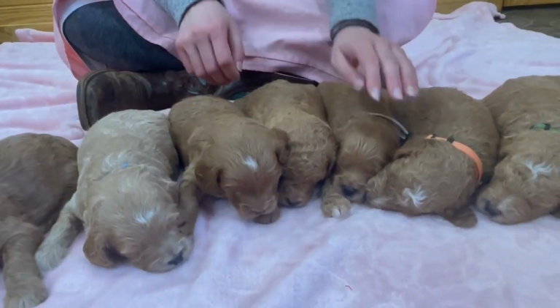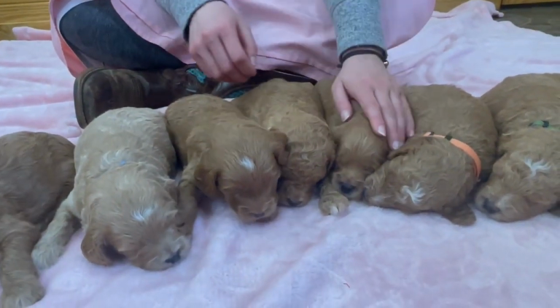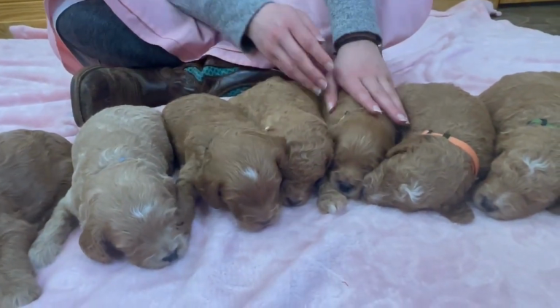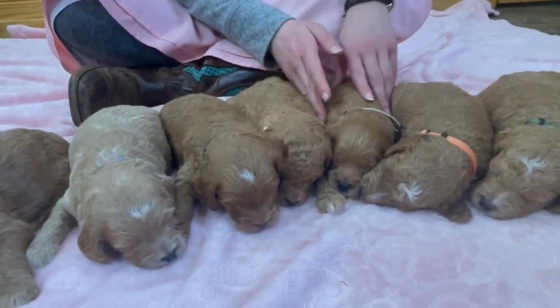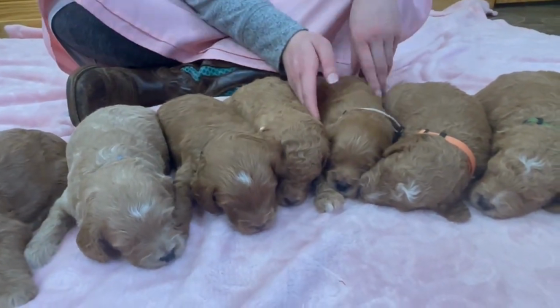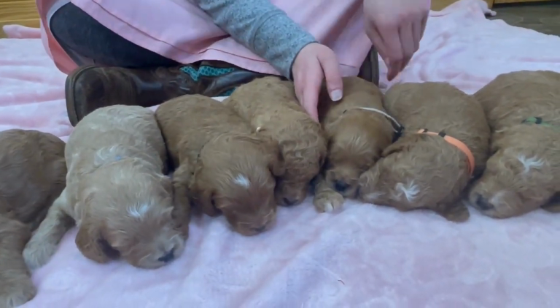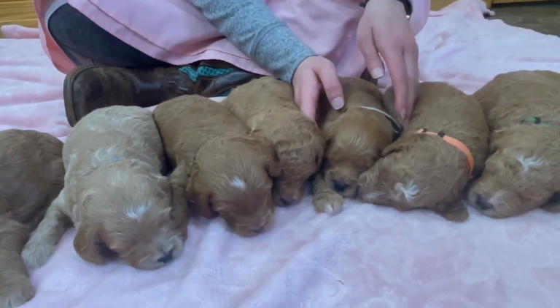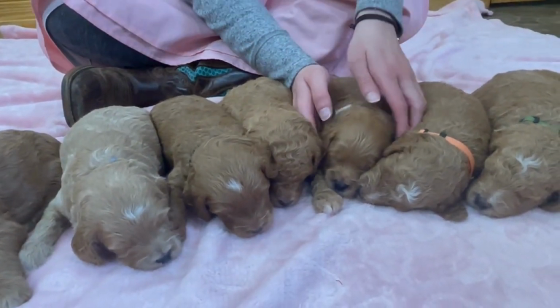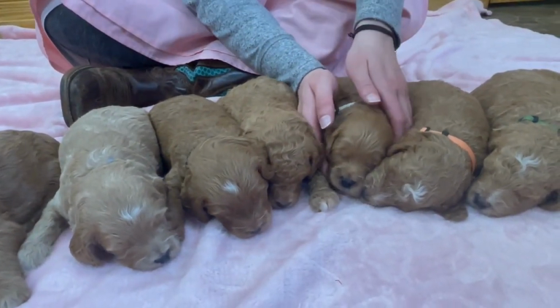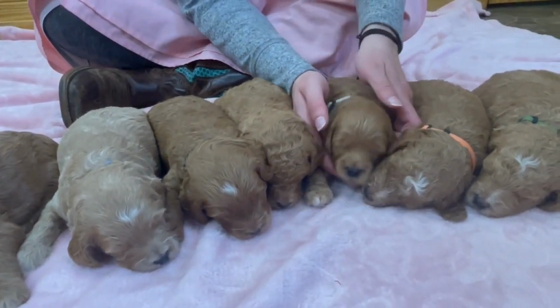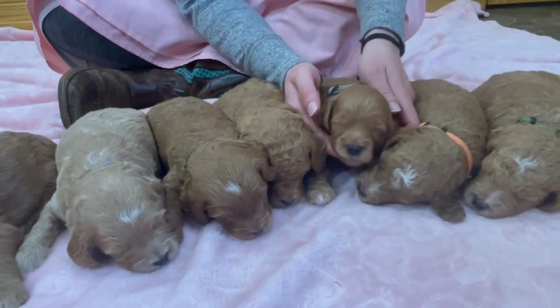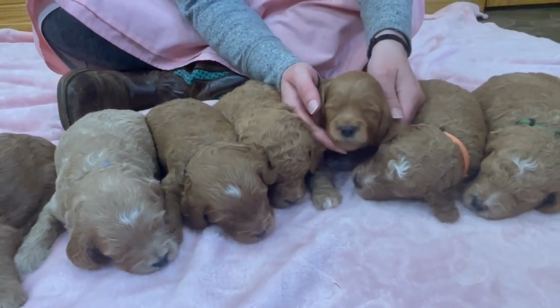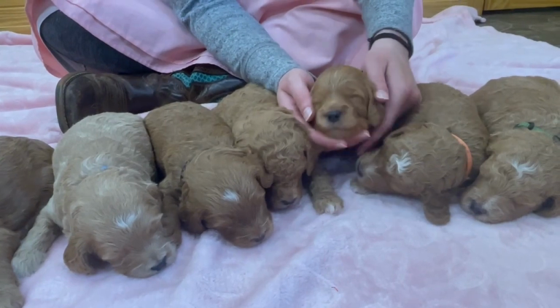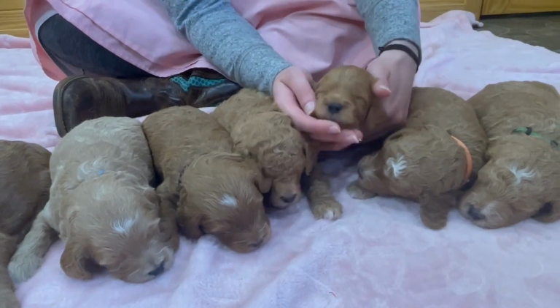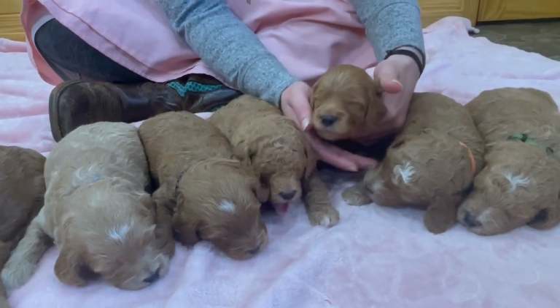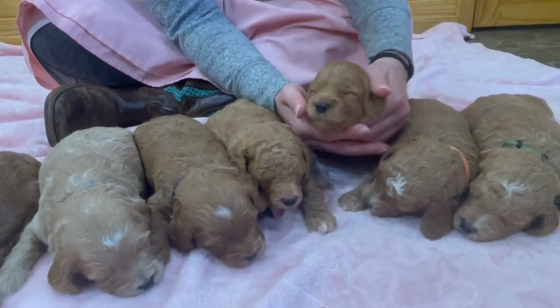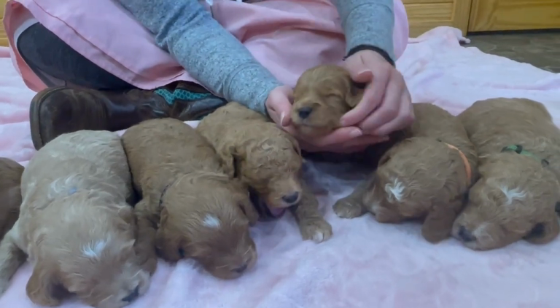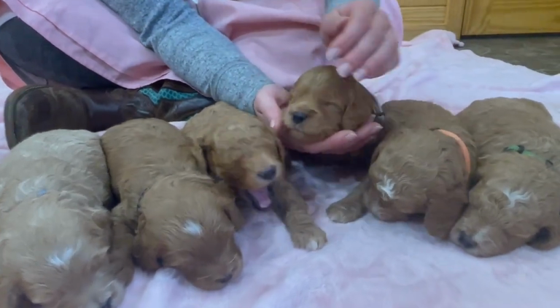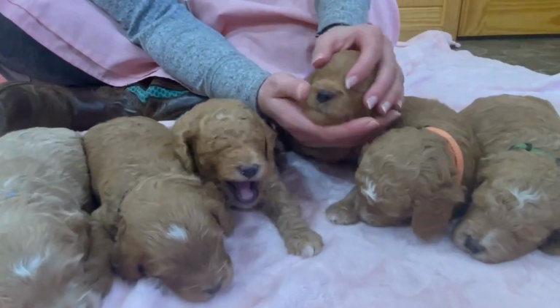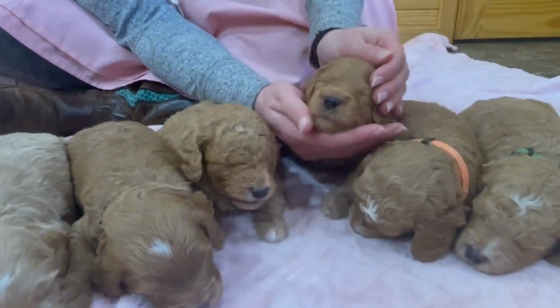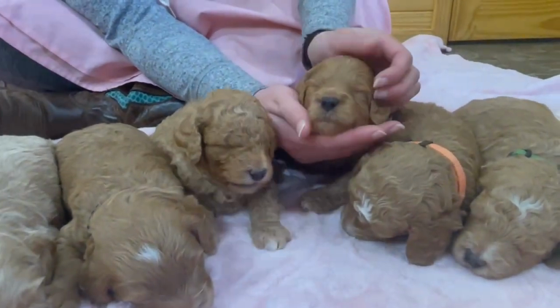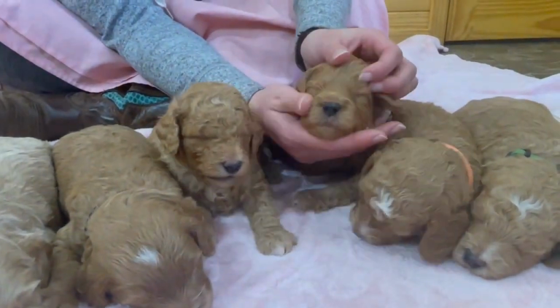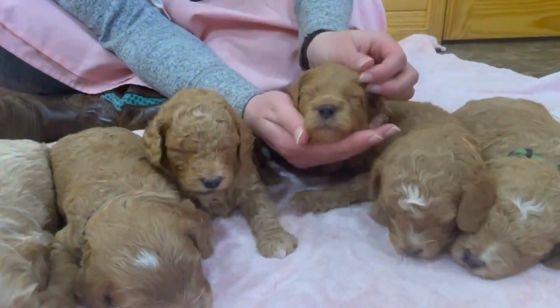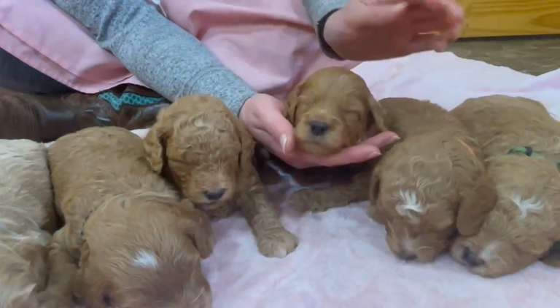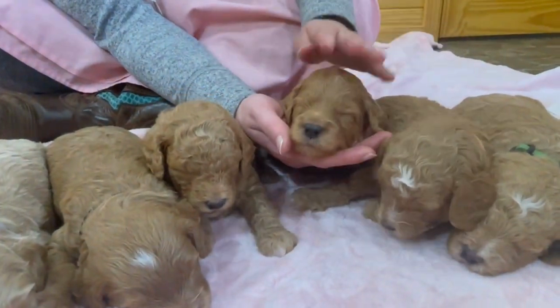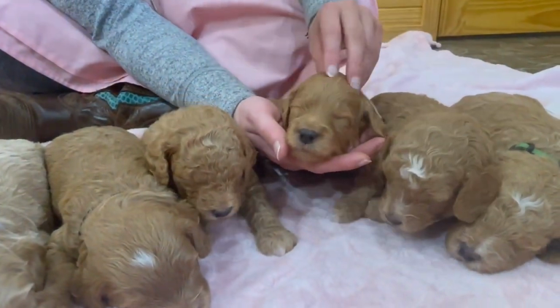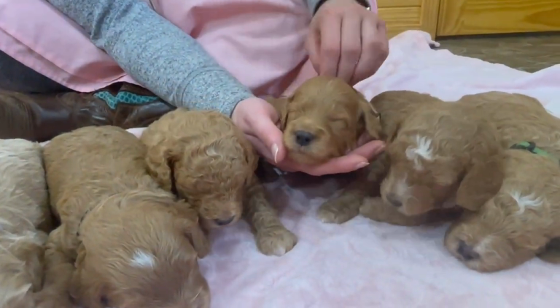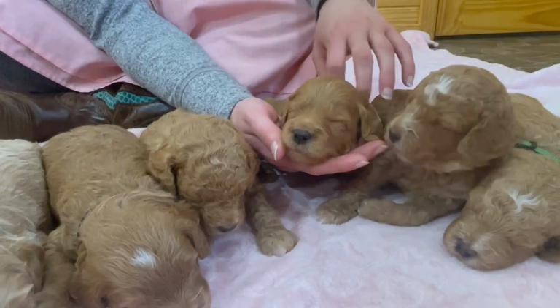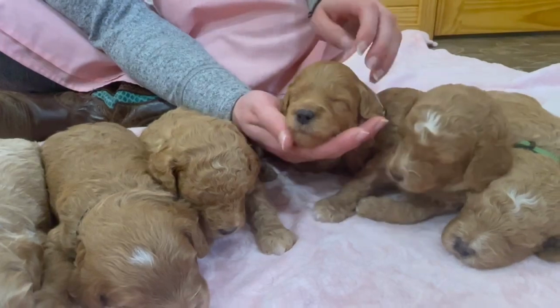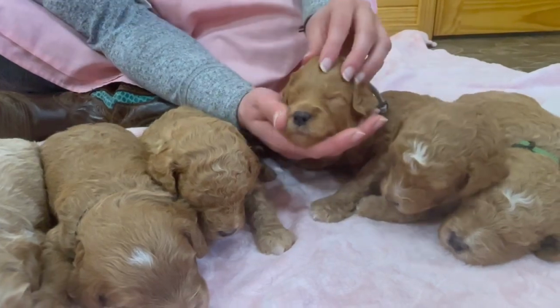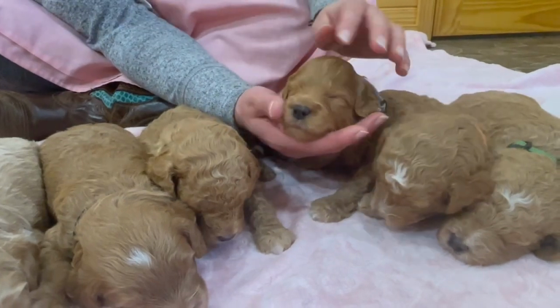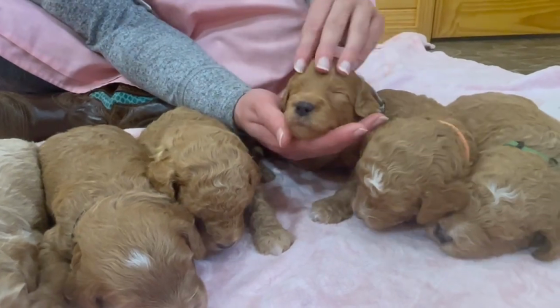This is going to be Smokey. He would have a similar coat. Smokey and Scooter are very similar, but Smokey's a little bit lighter in color.